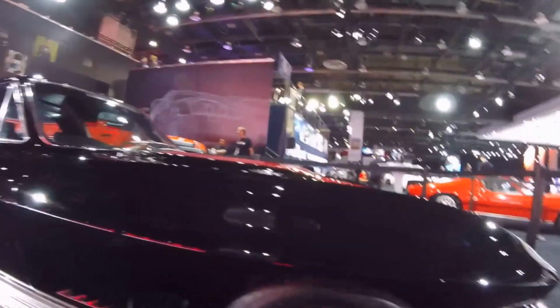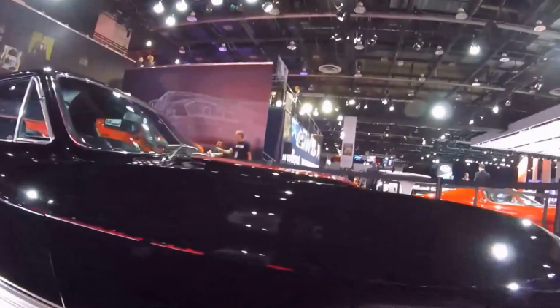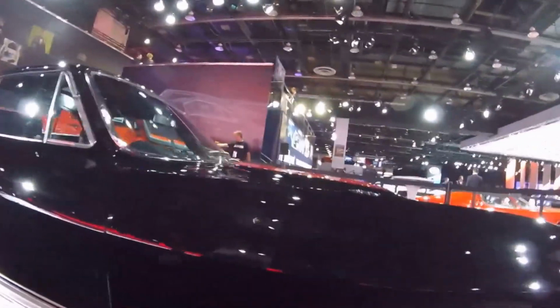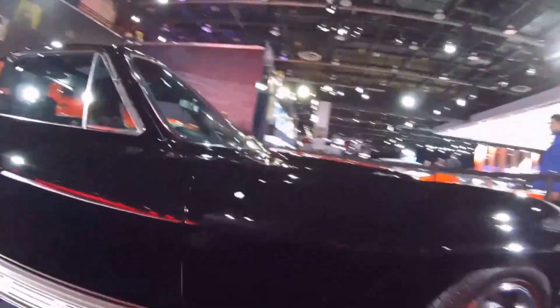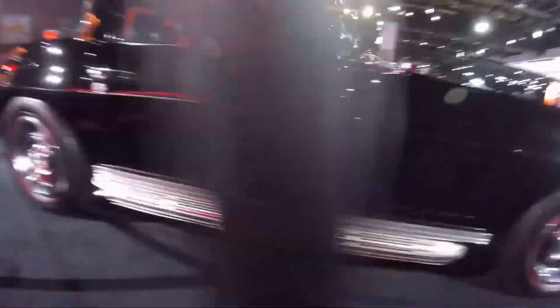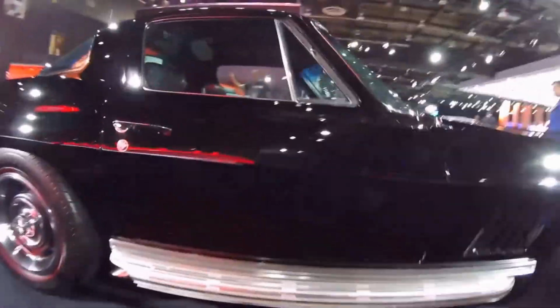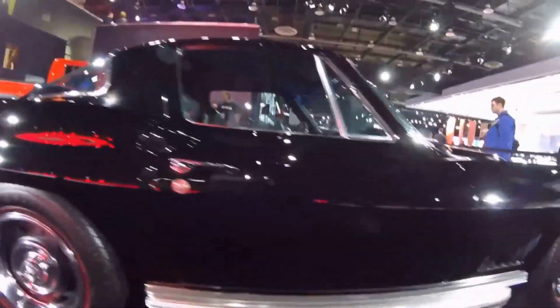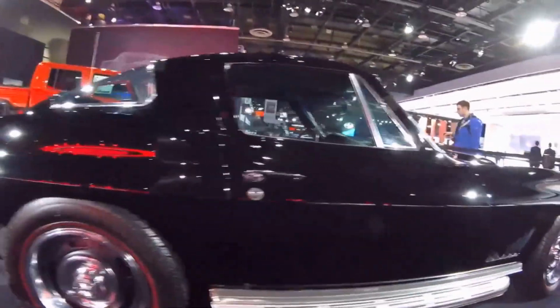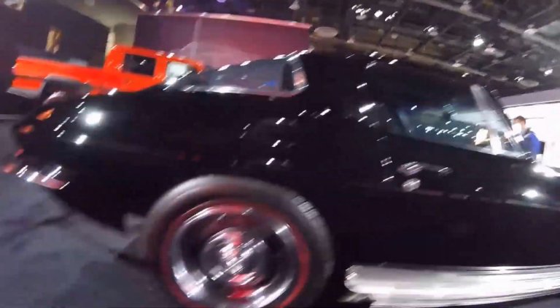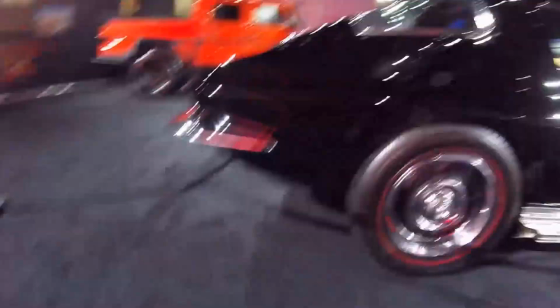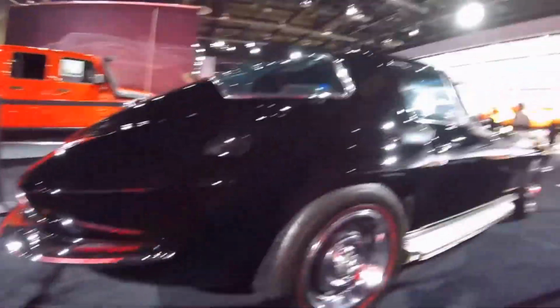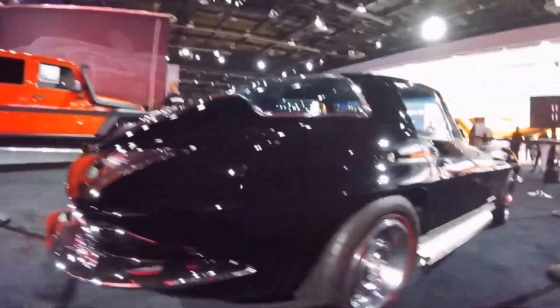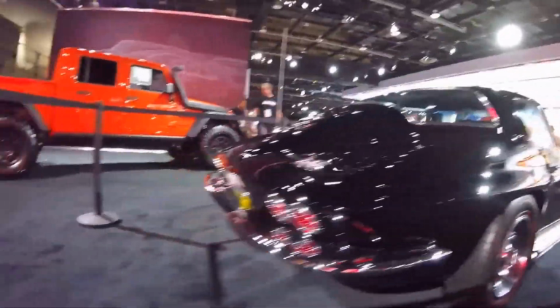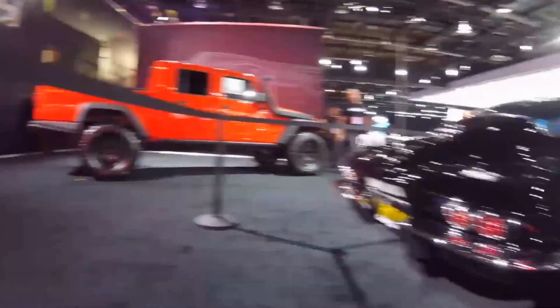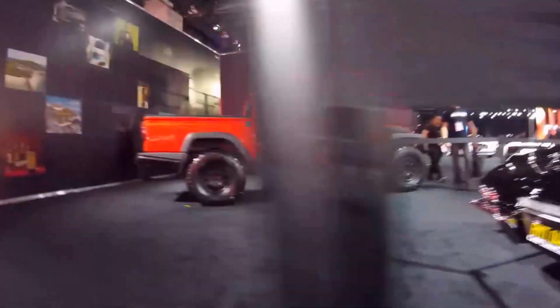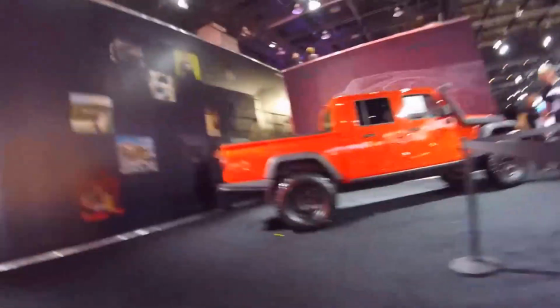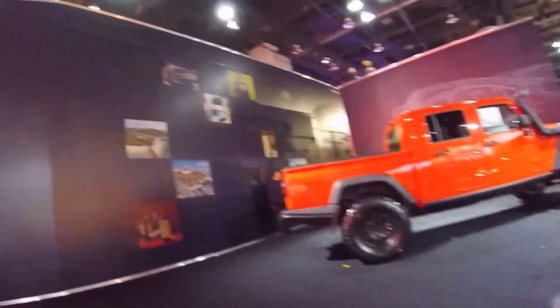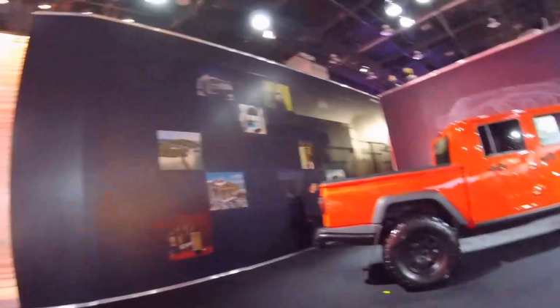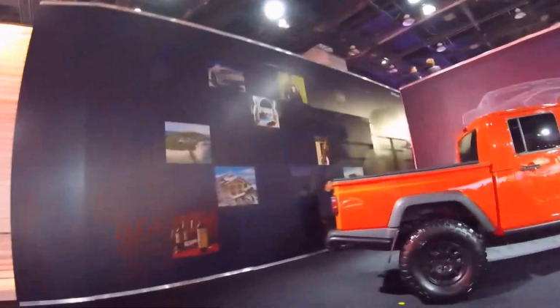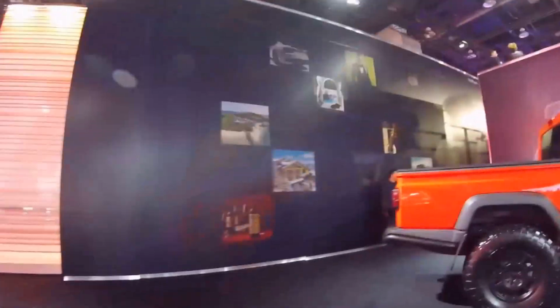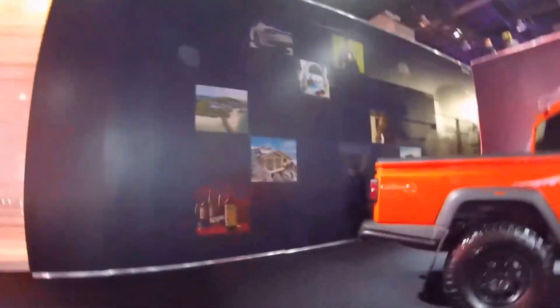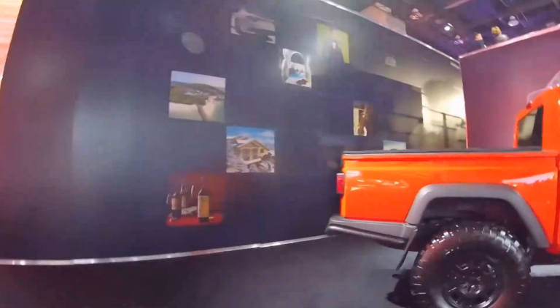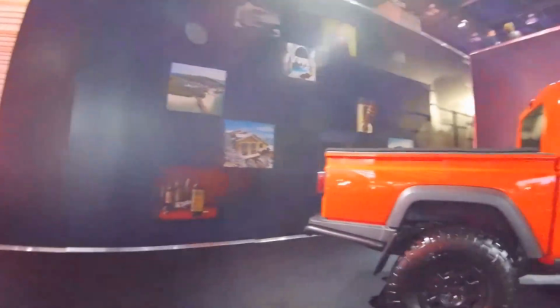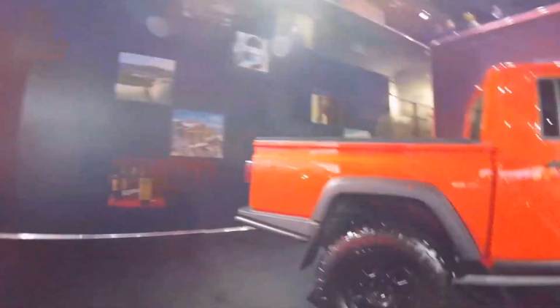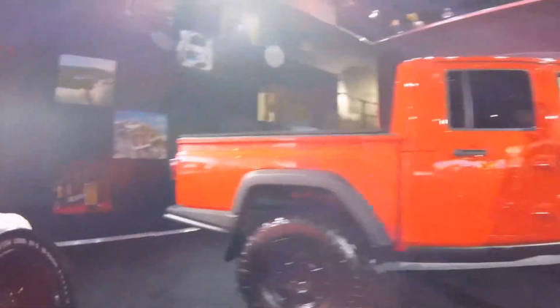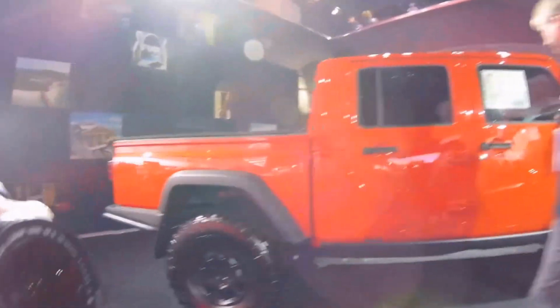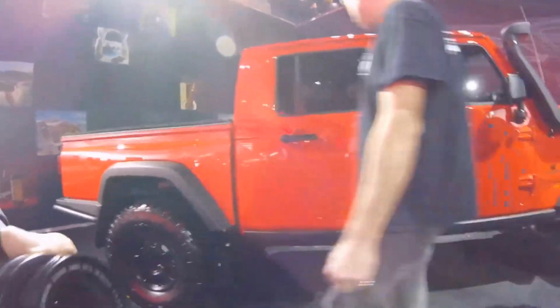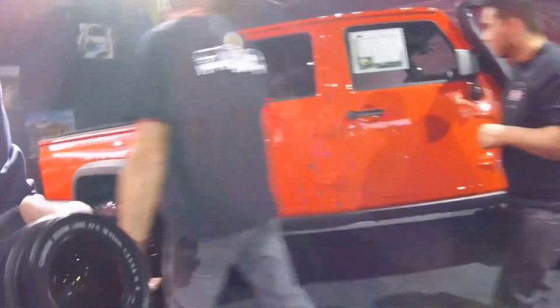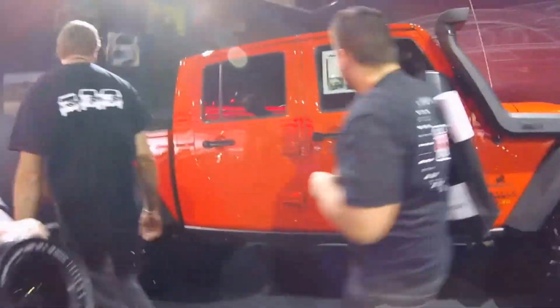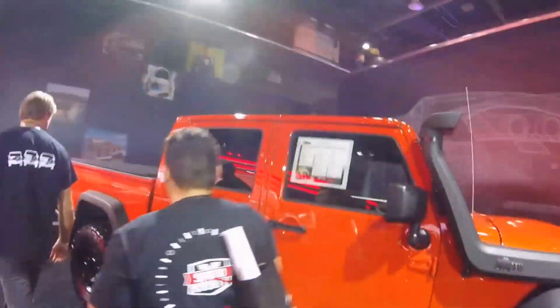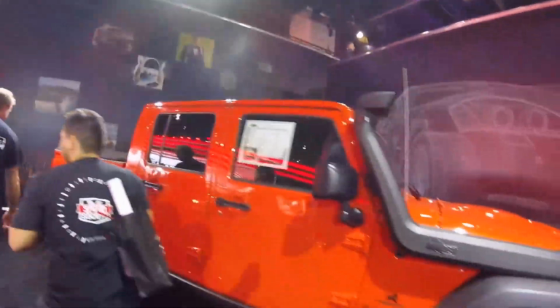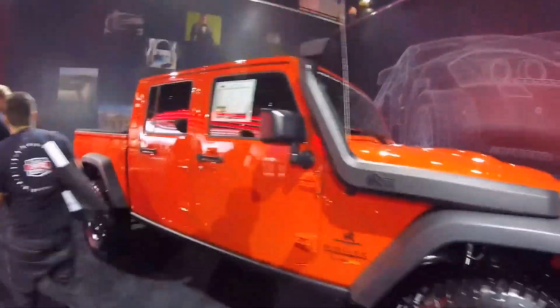Most incredible Lingenfelter C2. There's a Lingenfelter collection on there. And then you can see in the back, we've got the big brute double cab Jeep truck. Look at that snorkel.